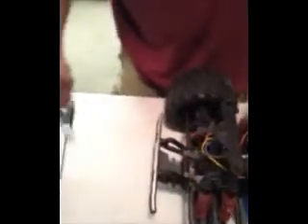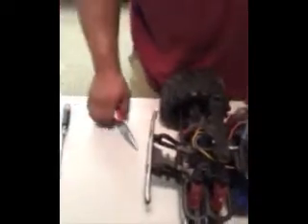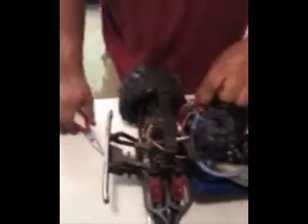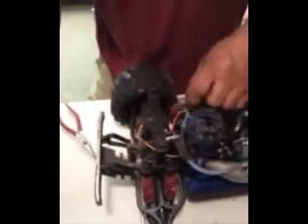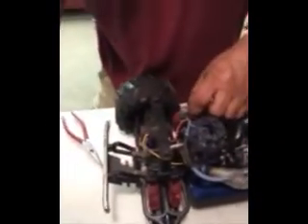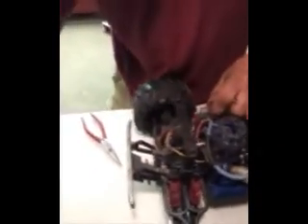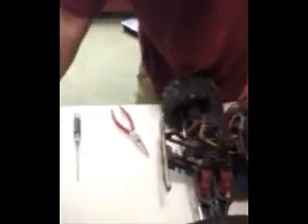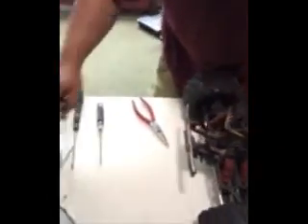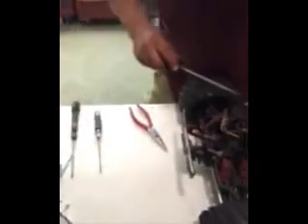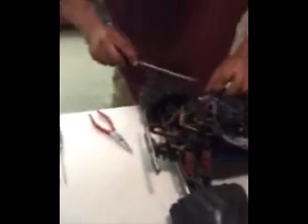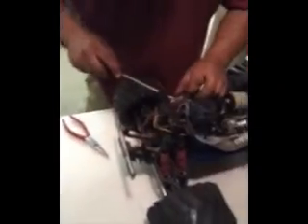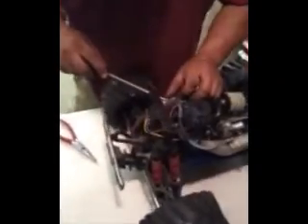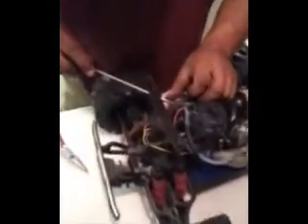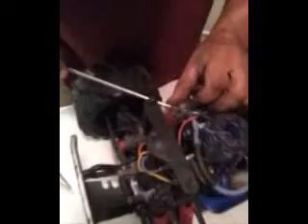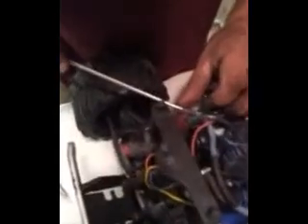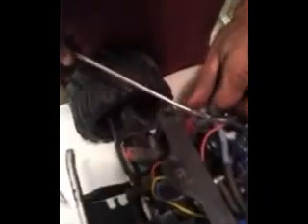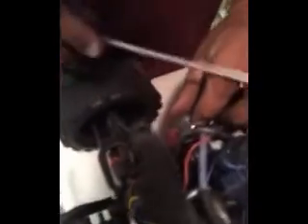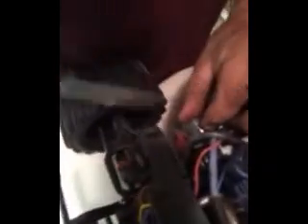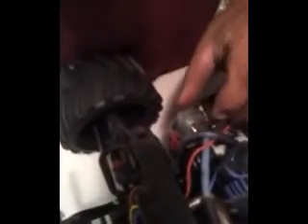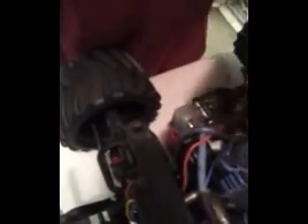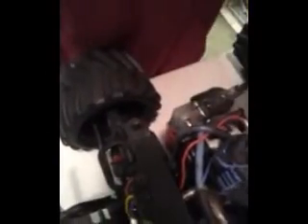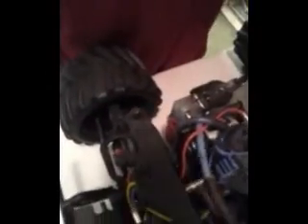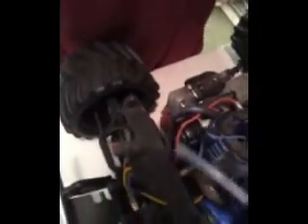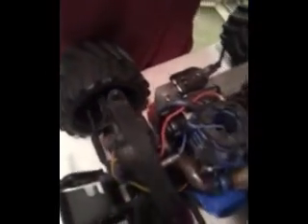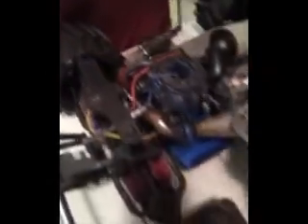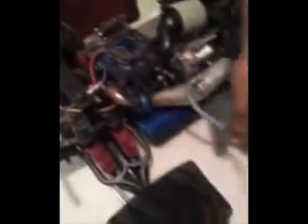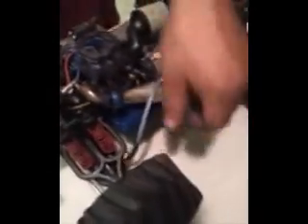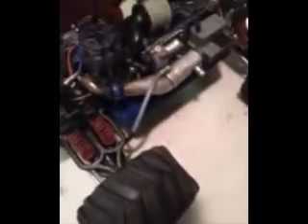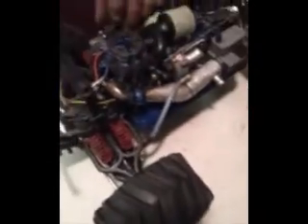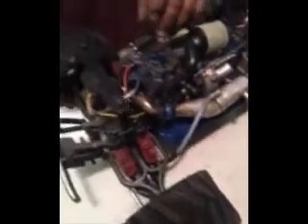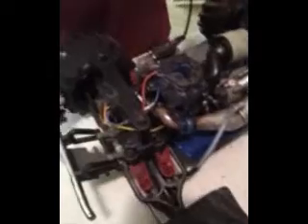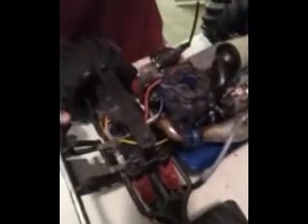What you want to do is just use a little screwdriver and break this line free right here. Okay, that's for your exhaust — that's a little back pressure.